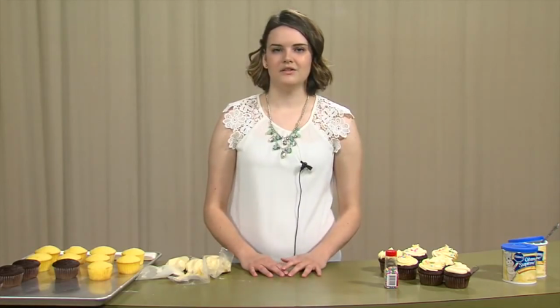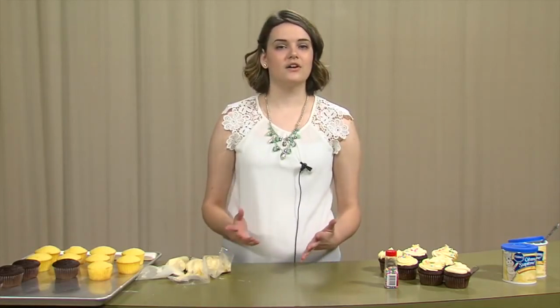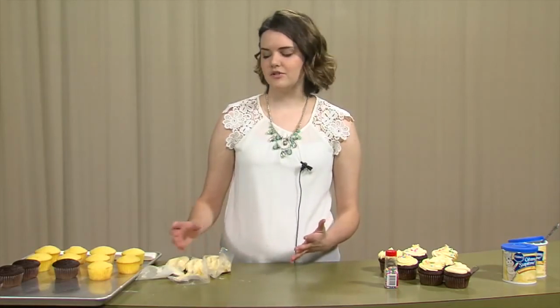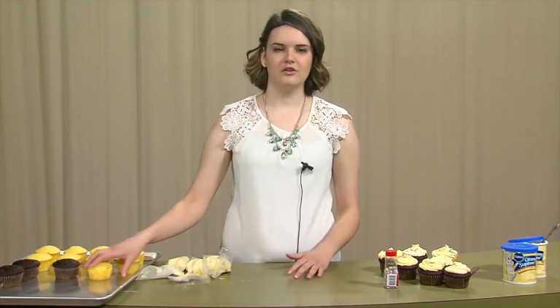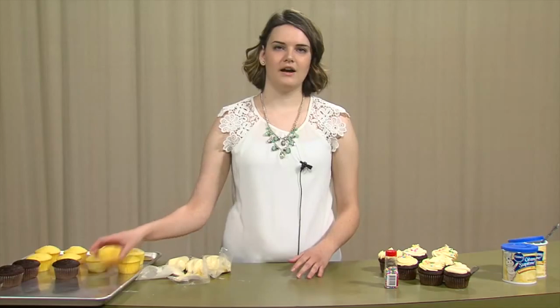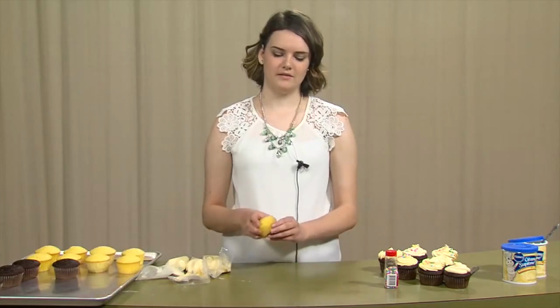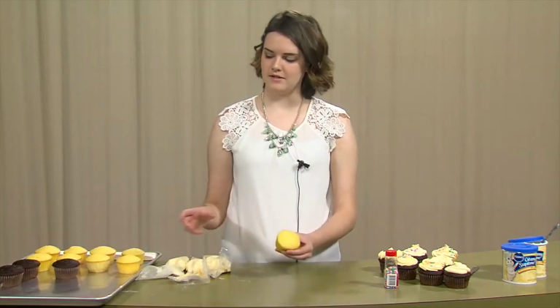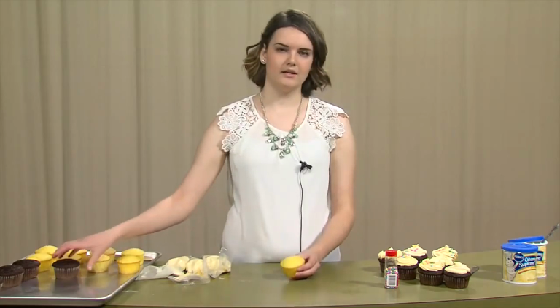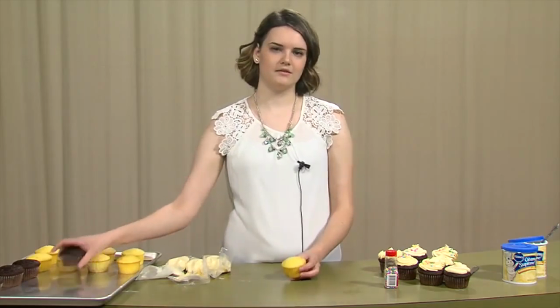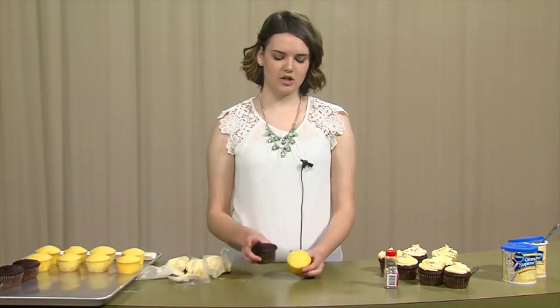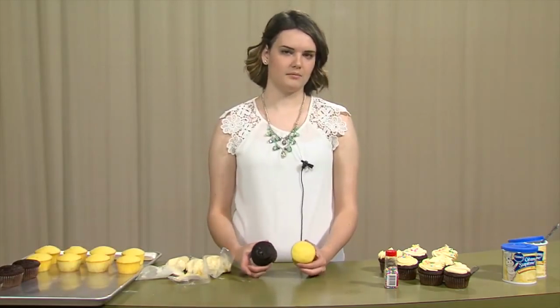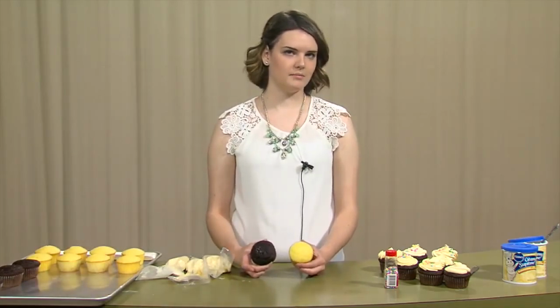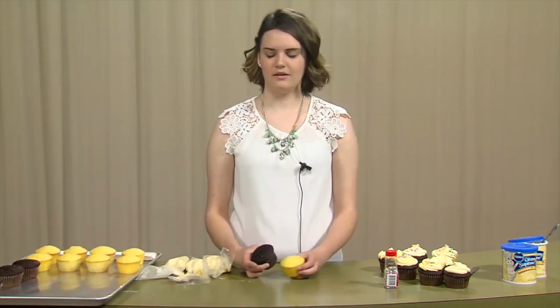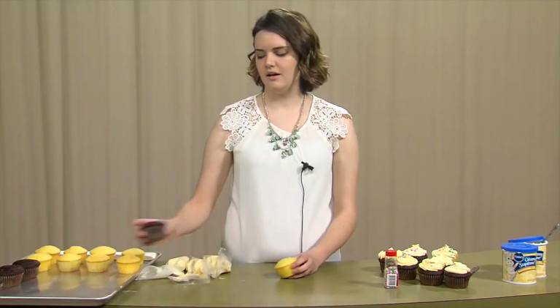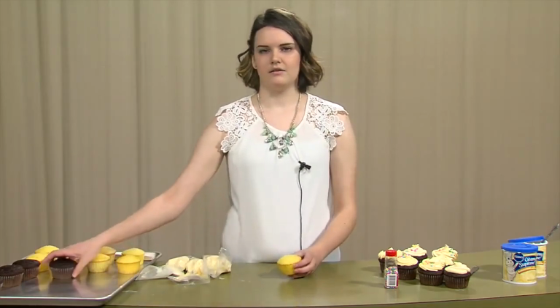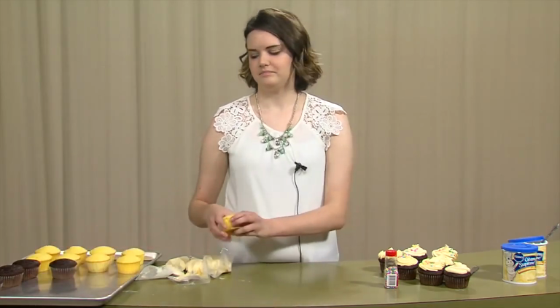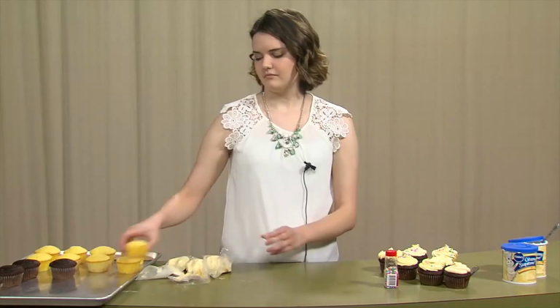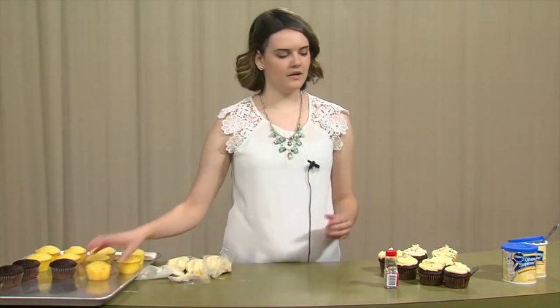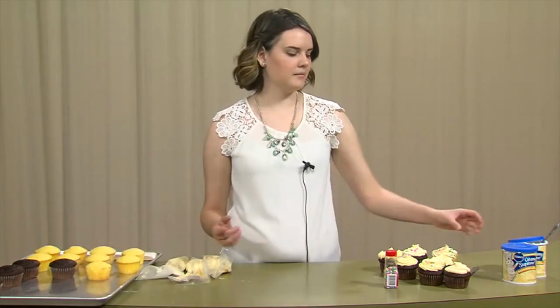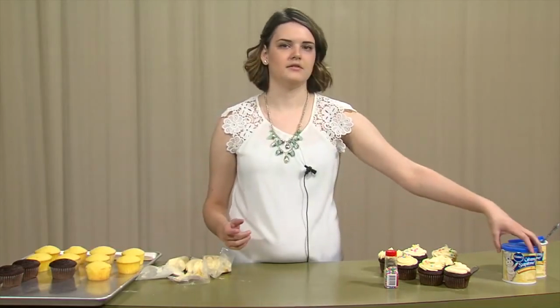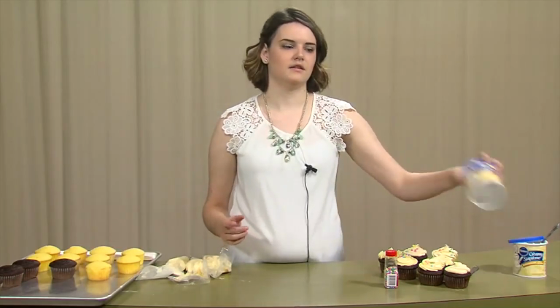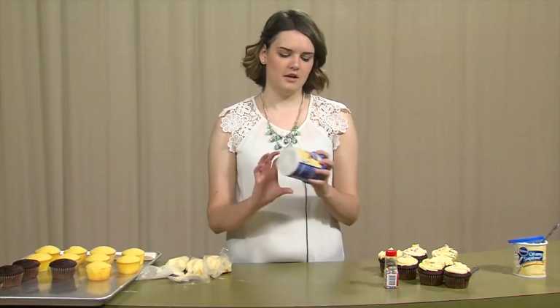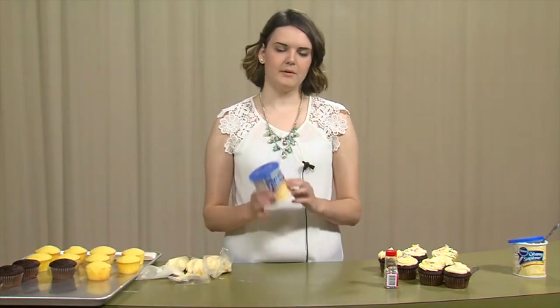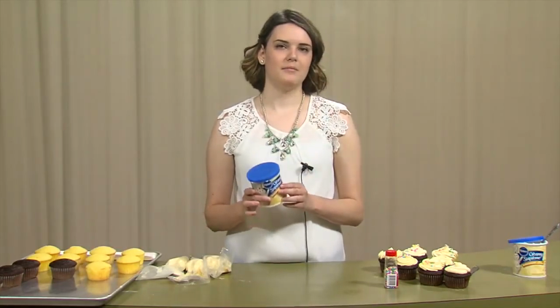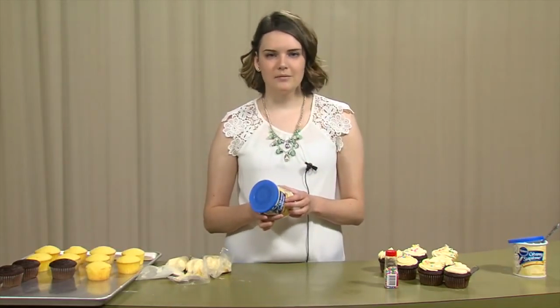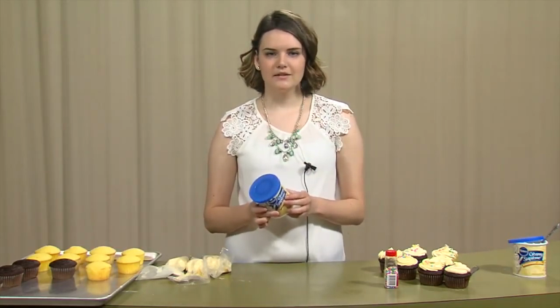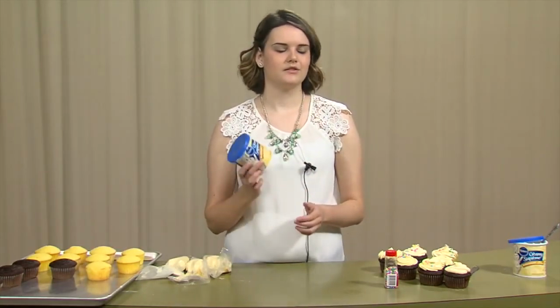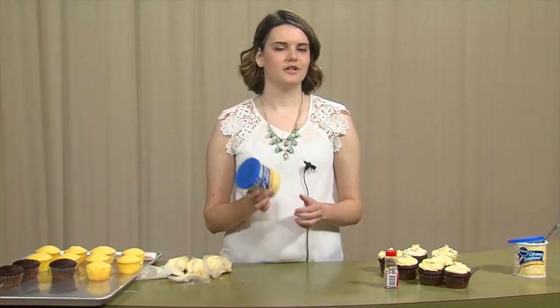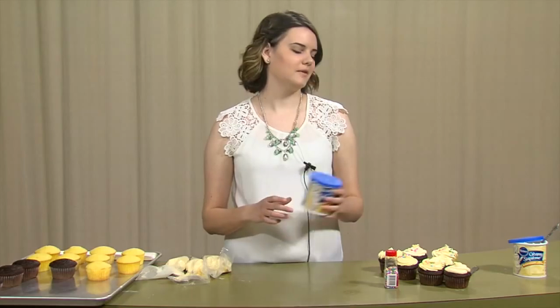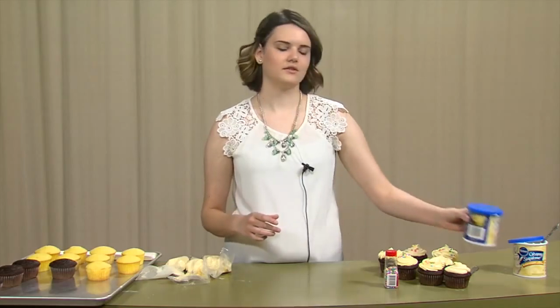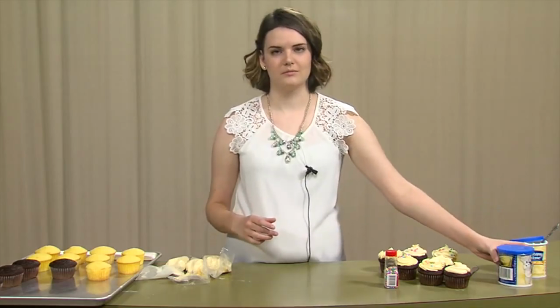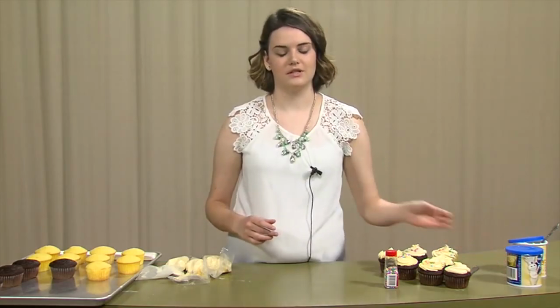I have some lemon cupcakes and also some chocolate cupcakes prepared already. I'm going to be using this Pillsbury buttercream icing. It's super good, I promise — it looks gross, but it's really good.